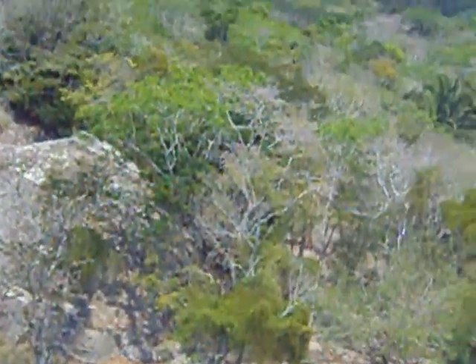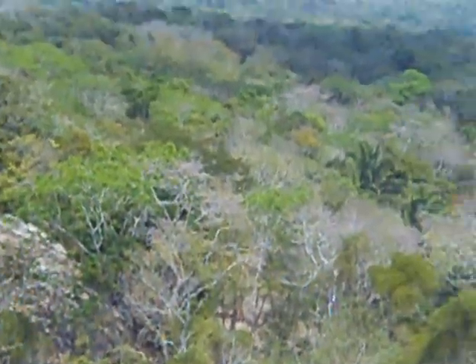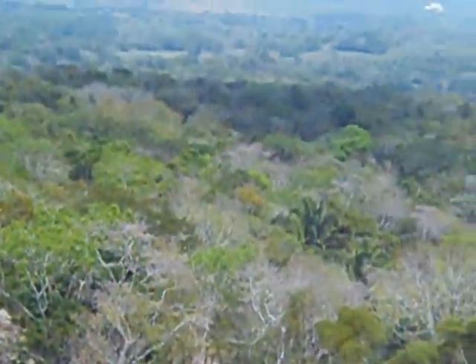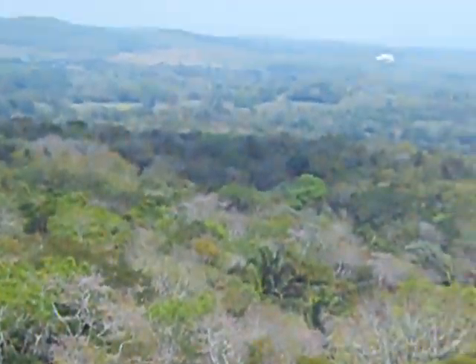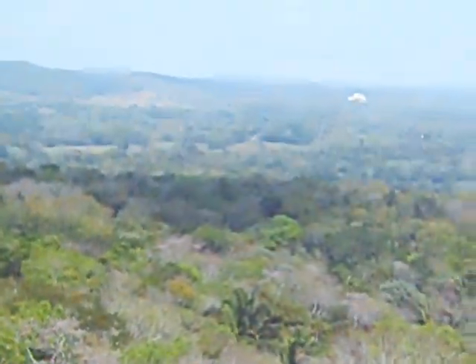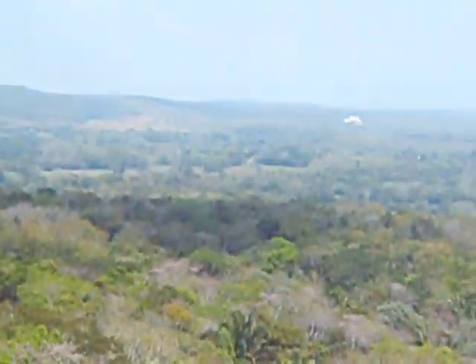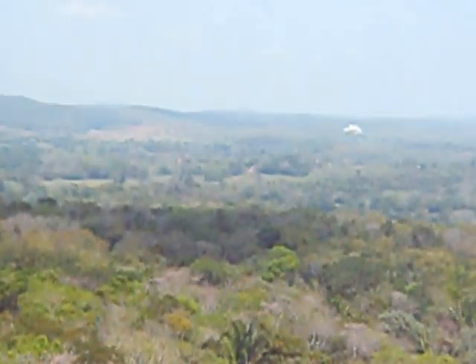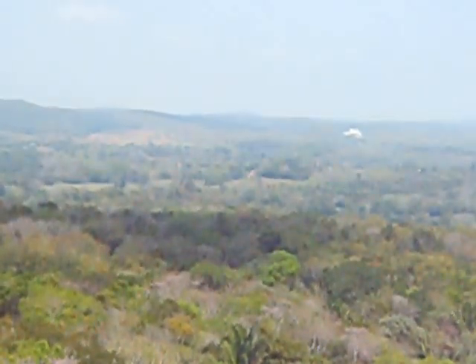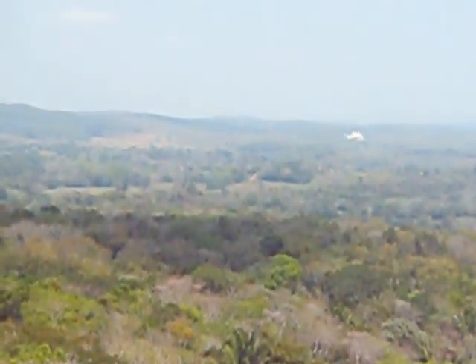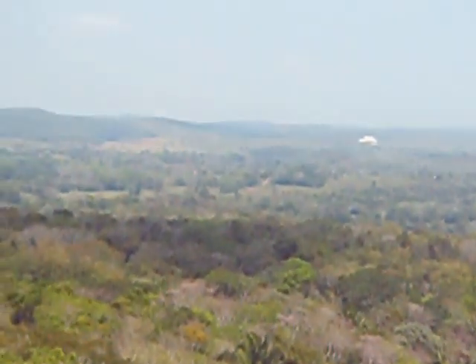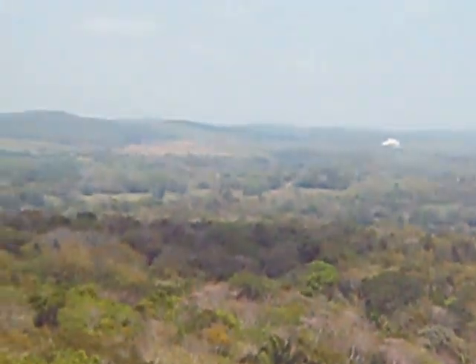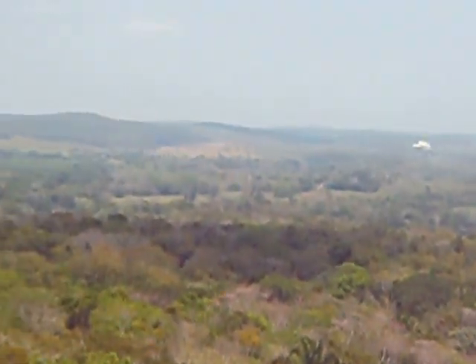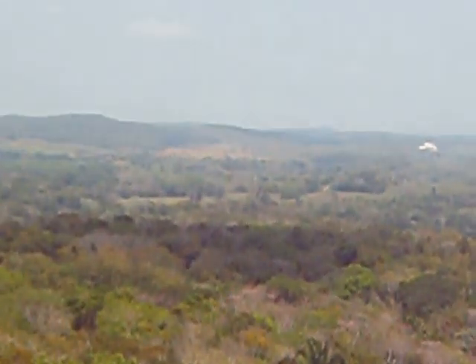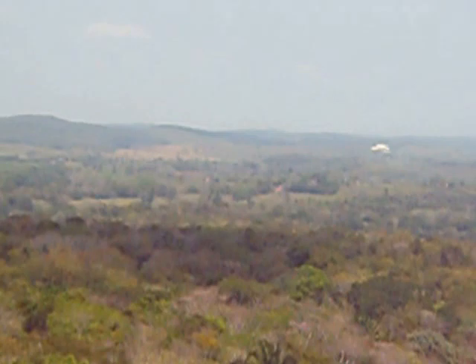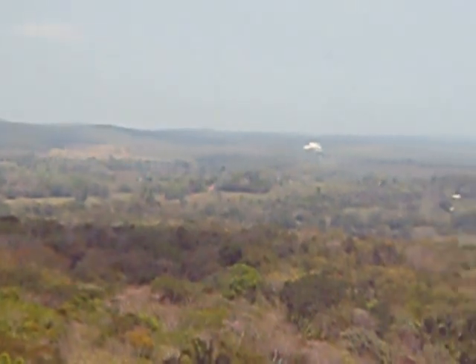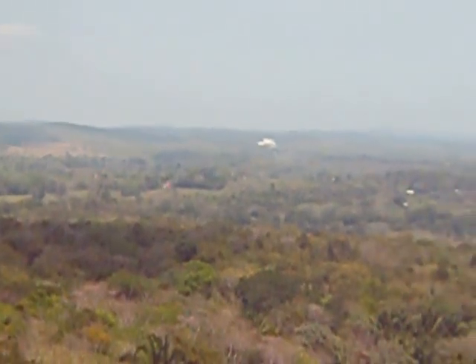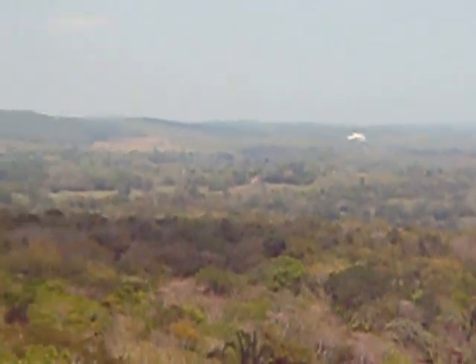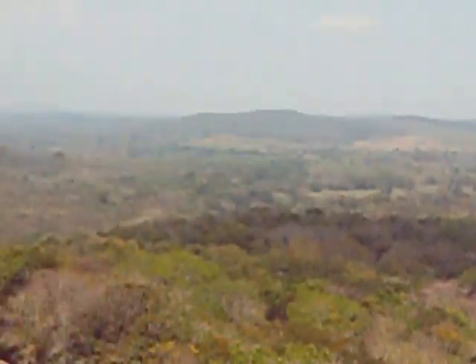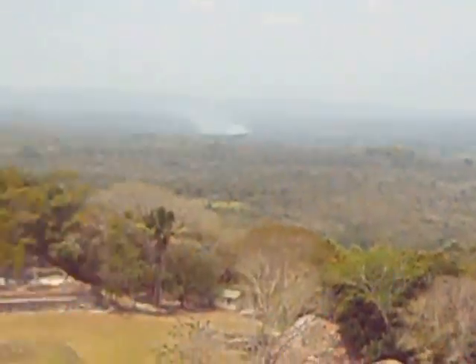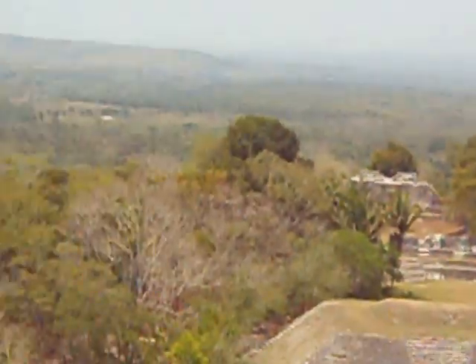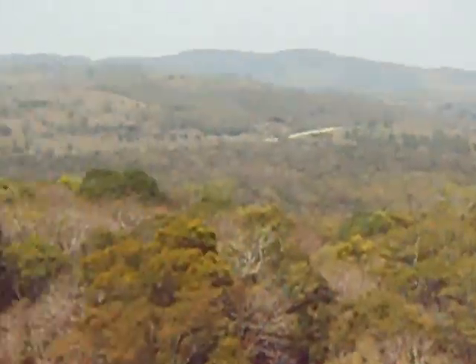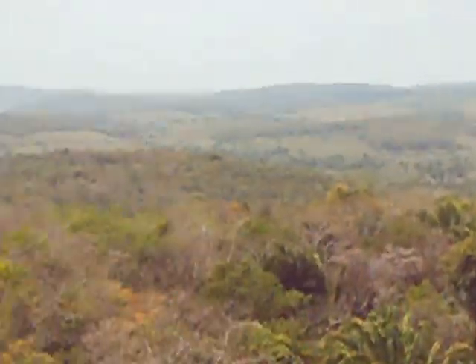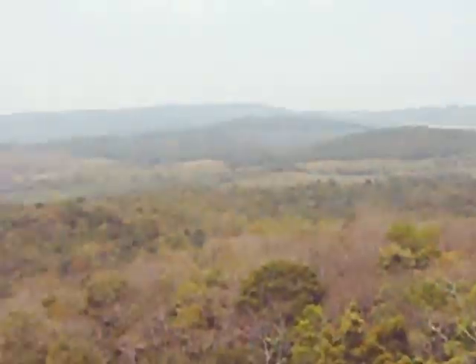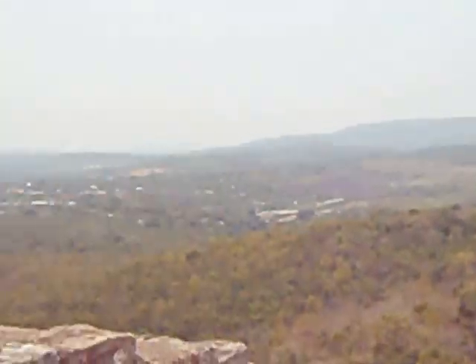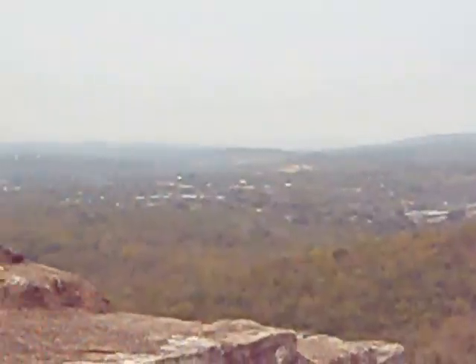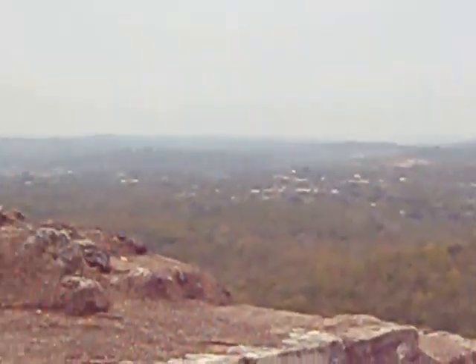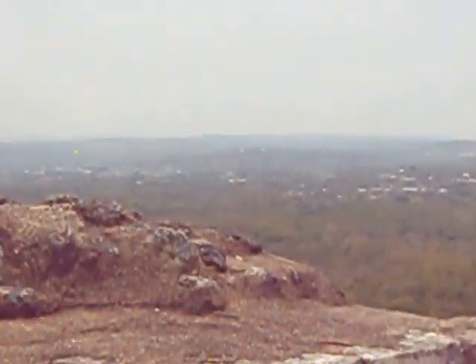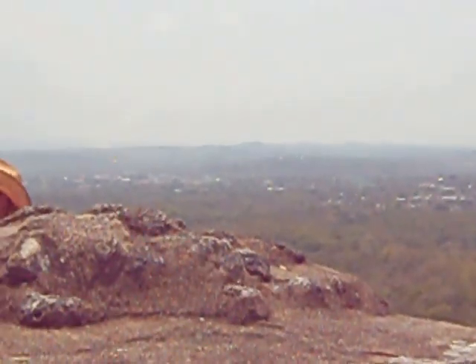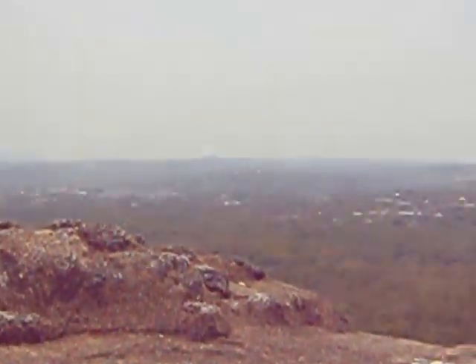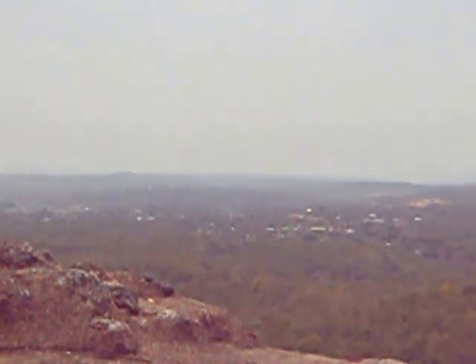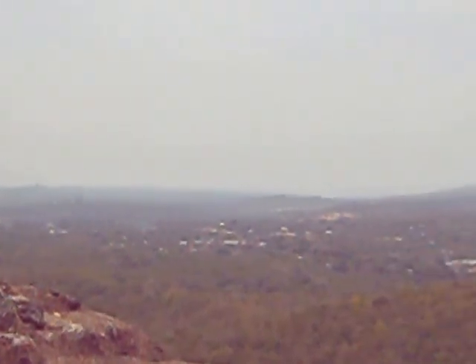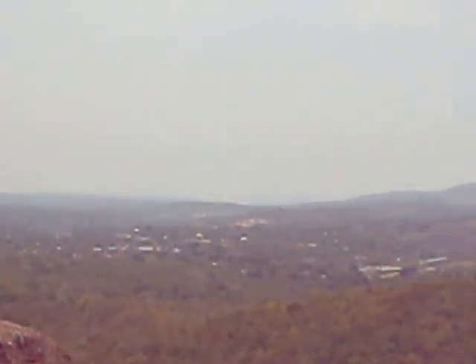You can see out into Belize from here — it's all Belize. And then if you go this direction, that's all Guatemala out there.